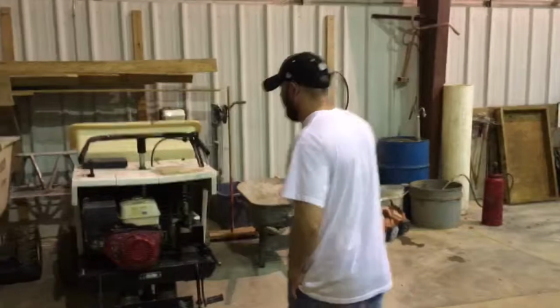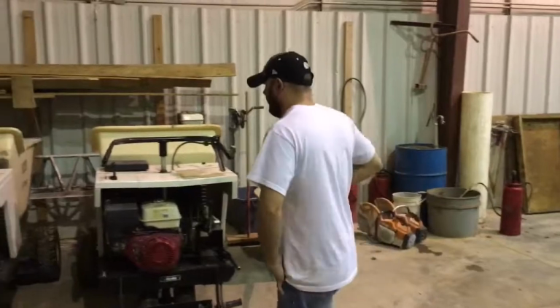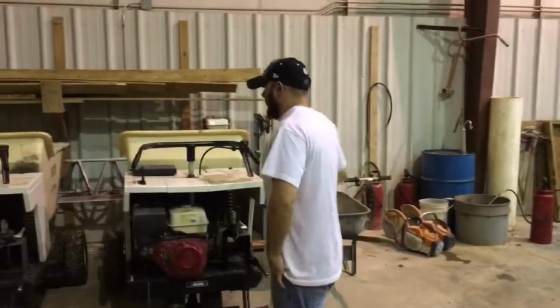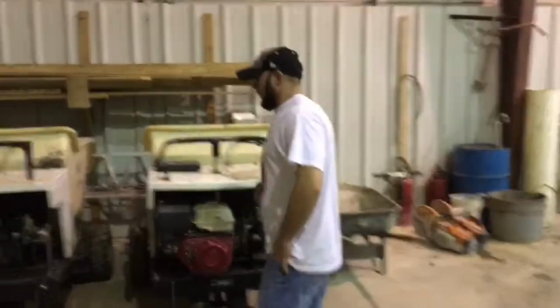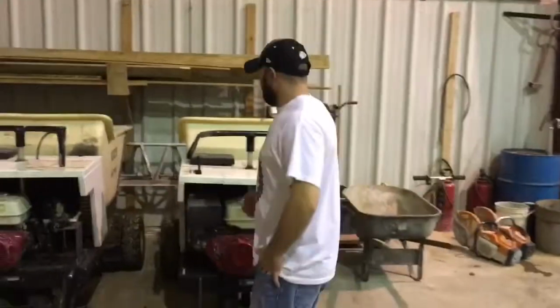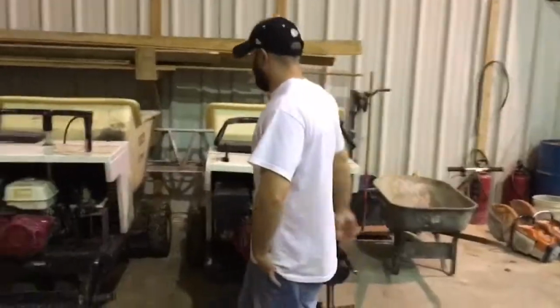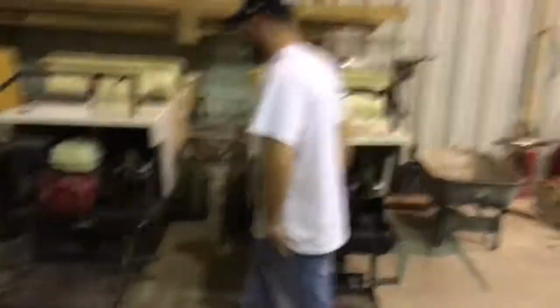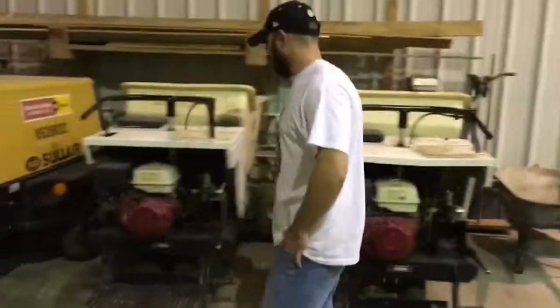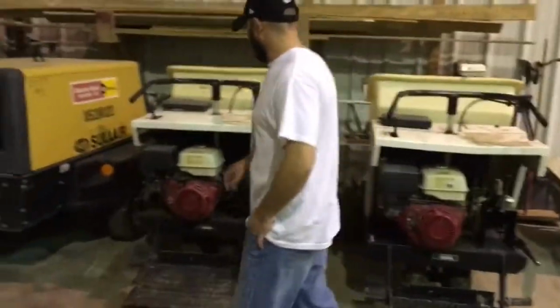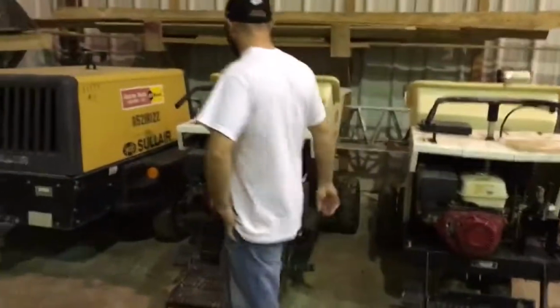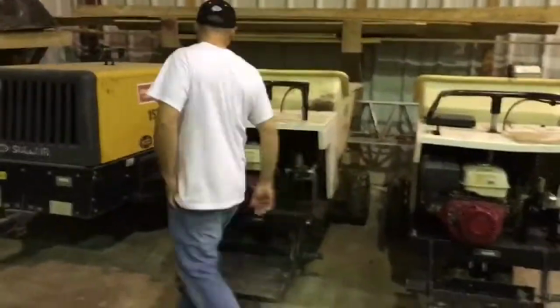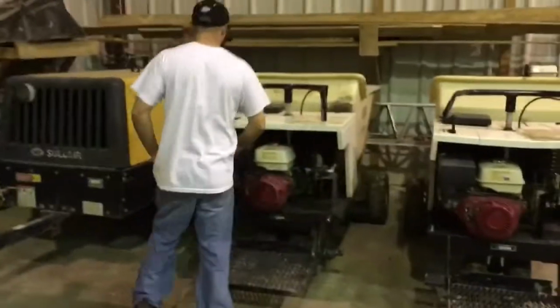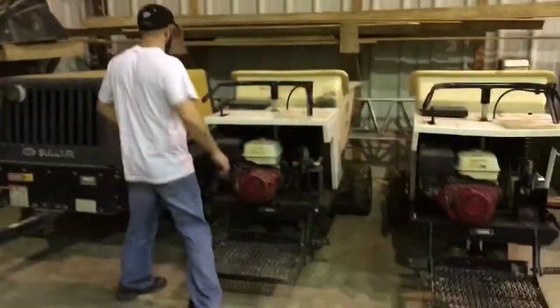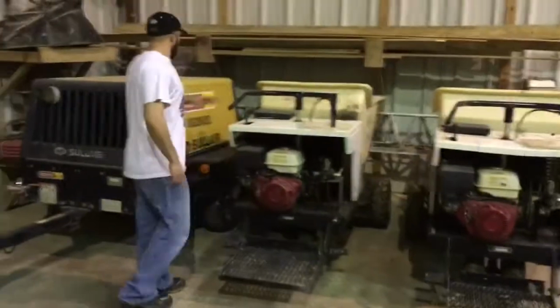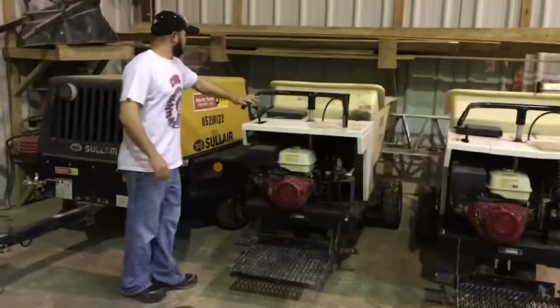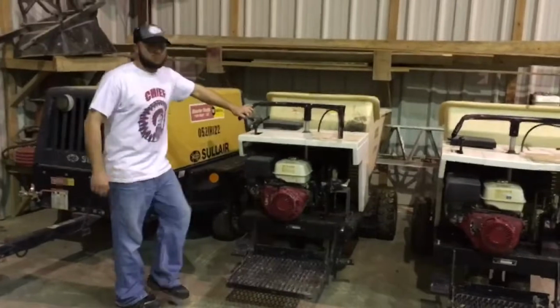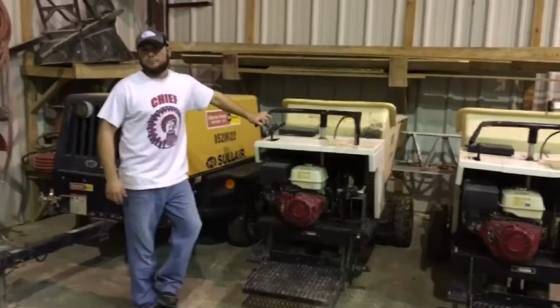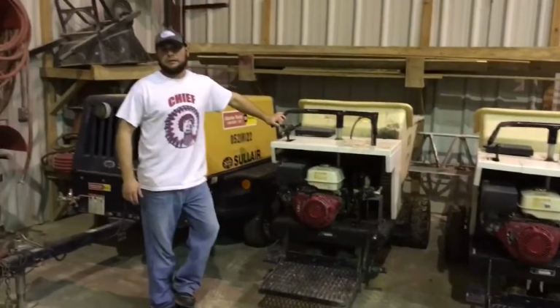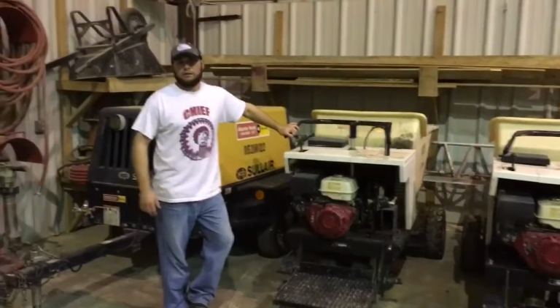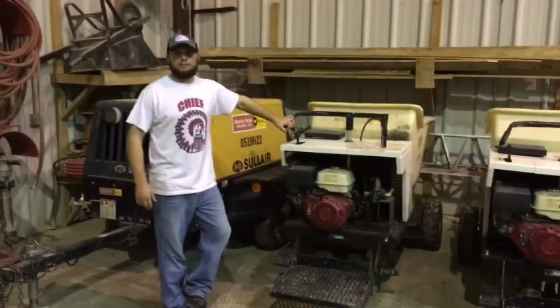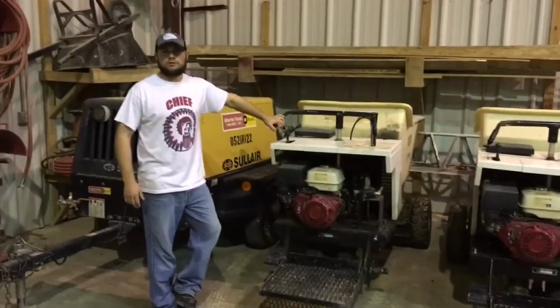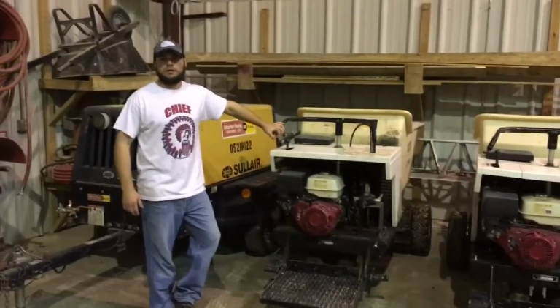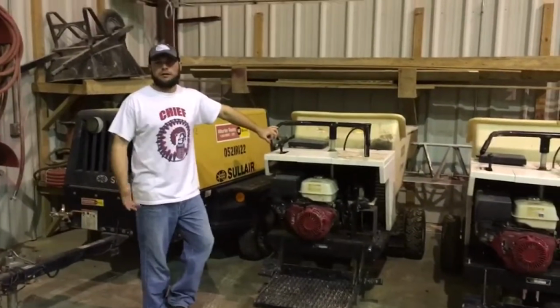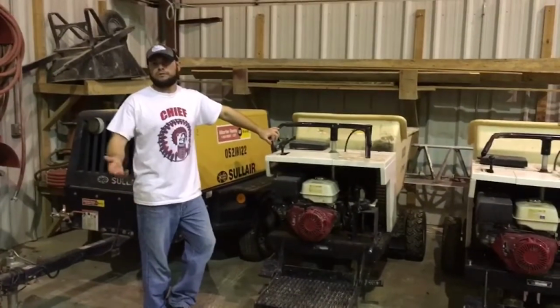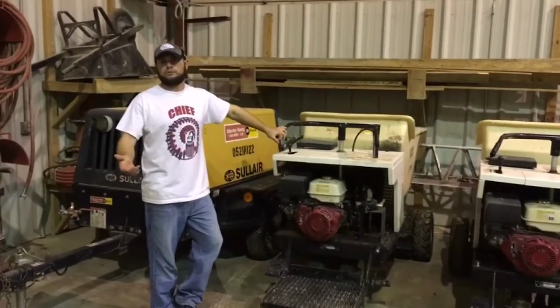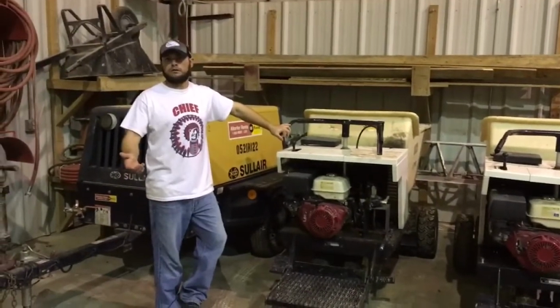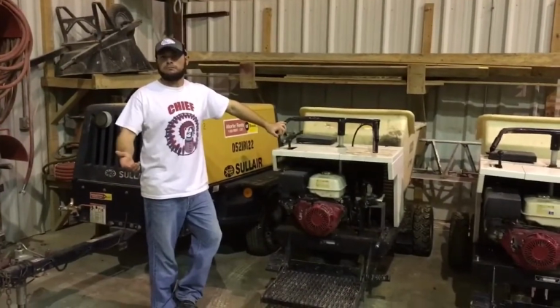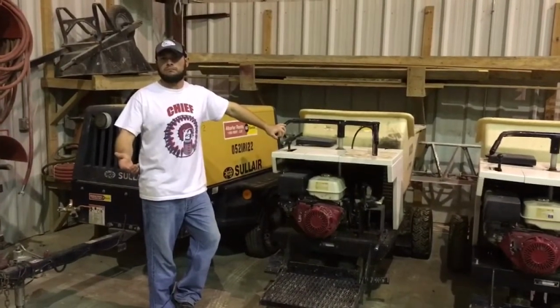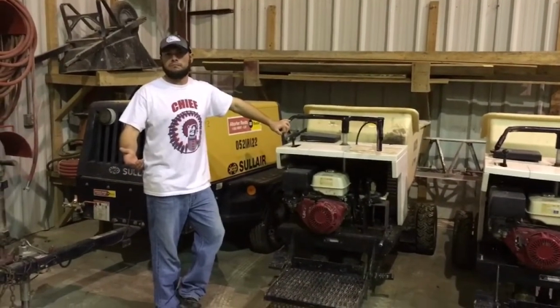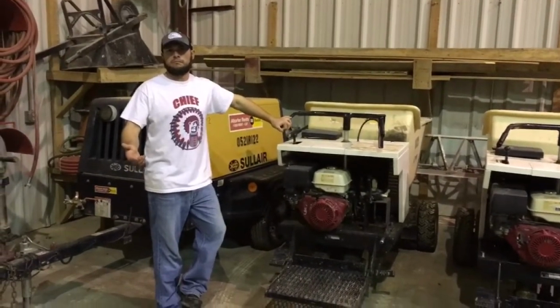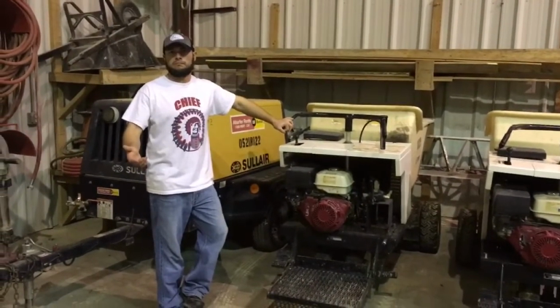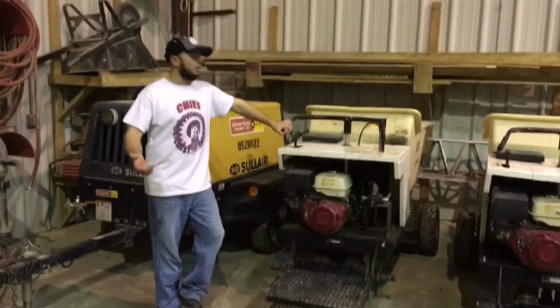All right, what you got going on here Paul? Well Bill, this here's a Georgia buggy. That's what a lot of folks call it. What would you call it? Mud buggy, Georgia buggy — about the same.